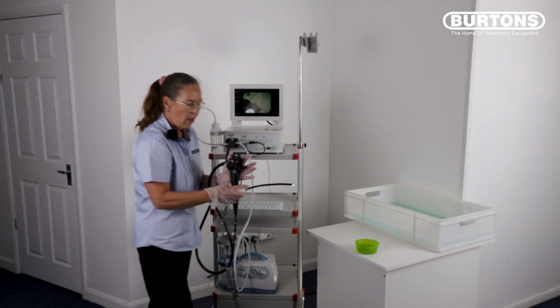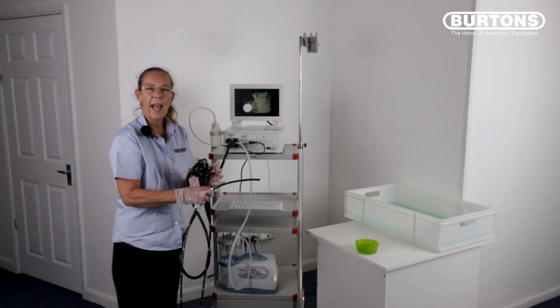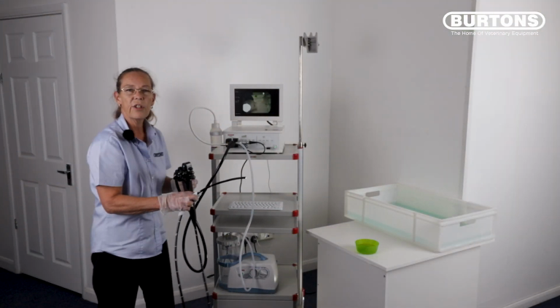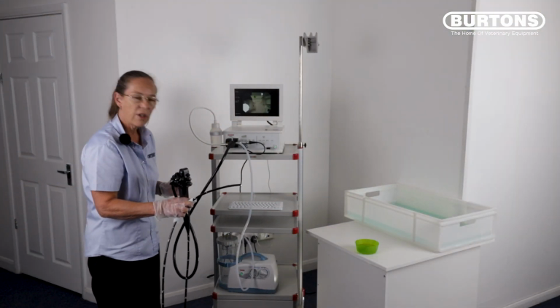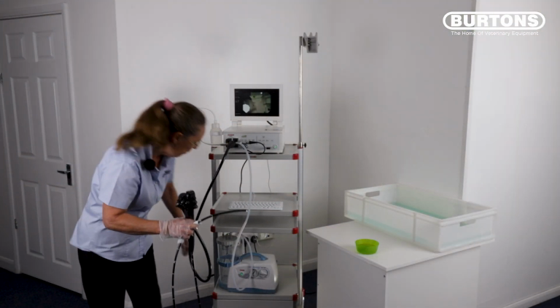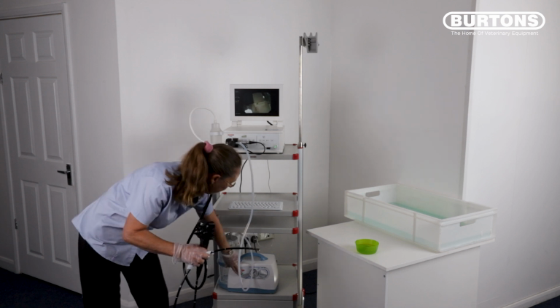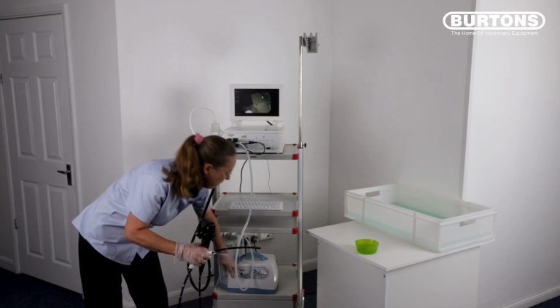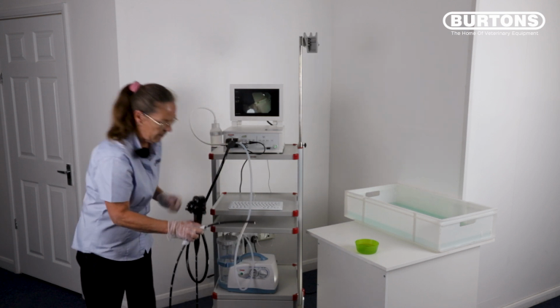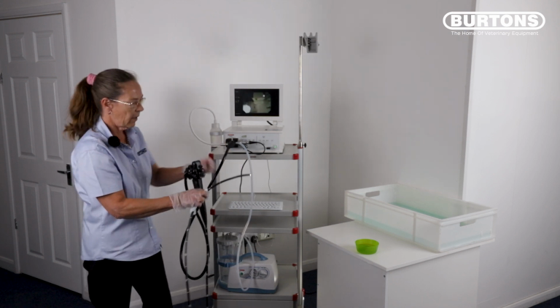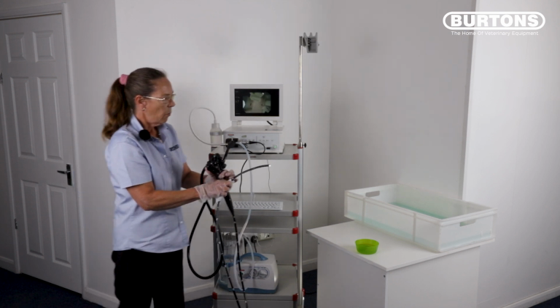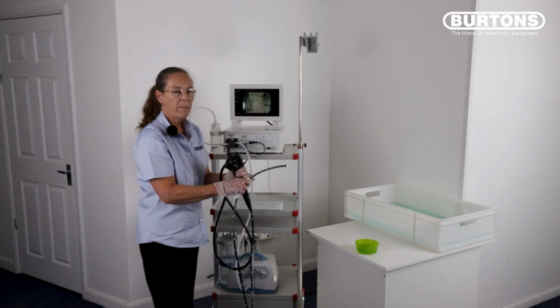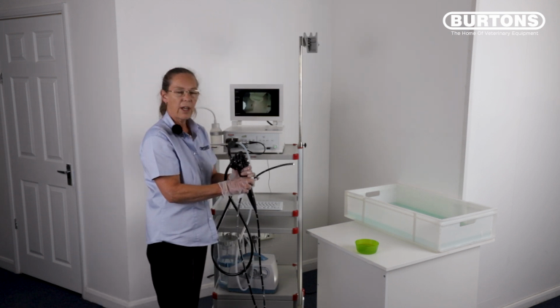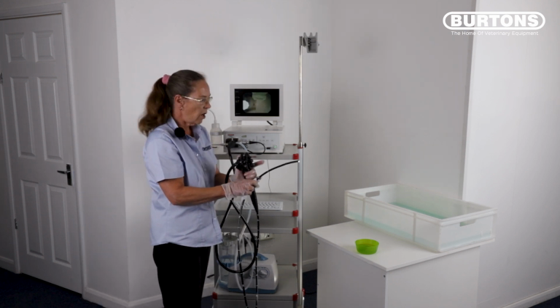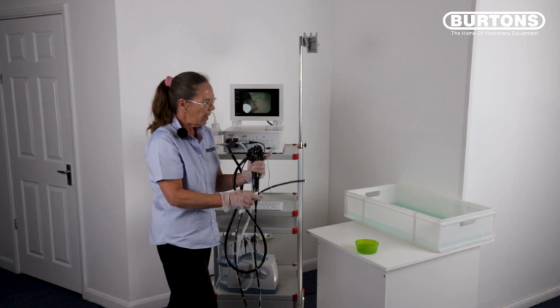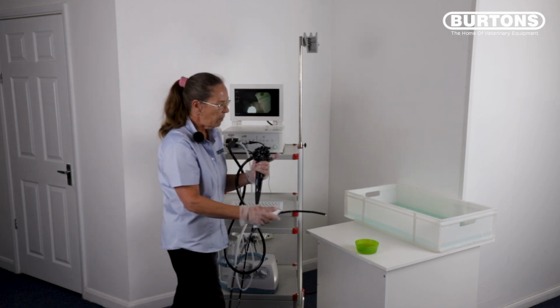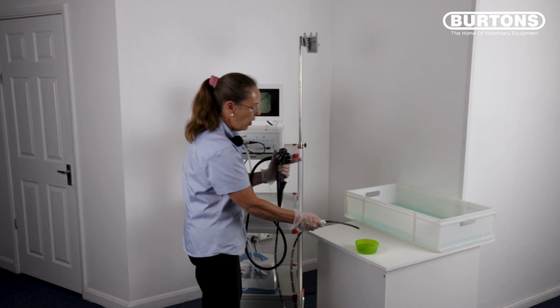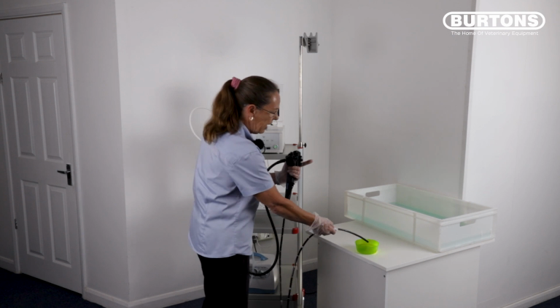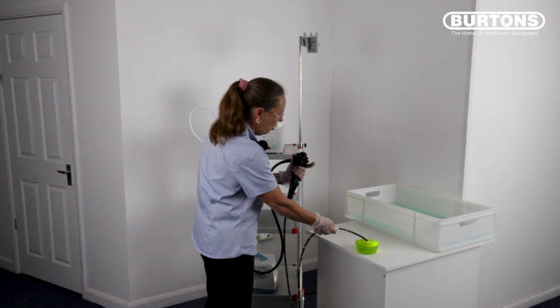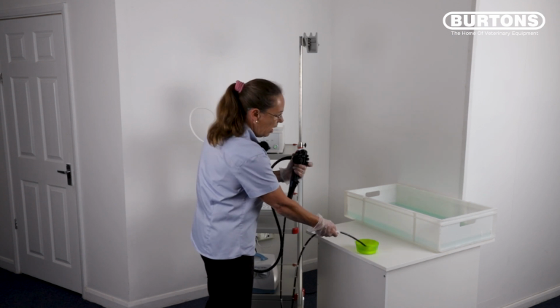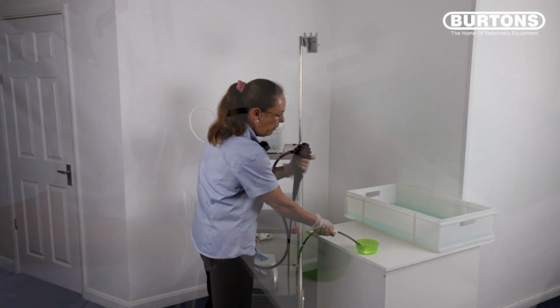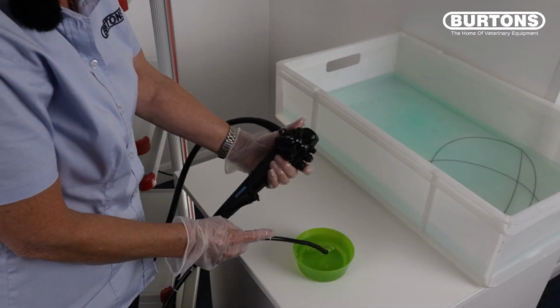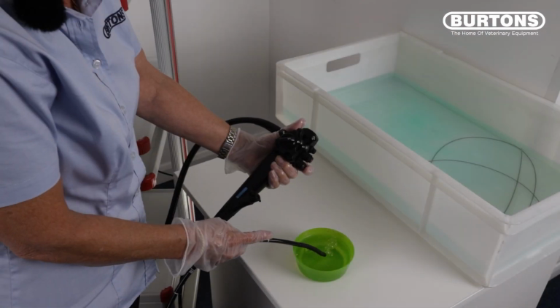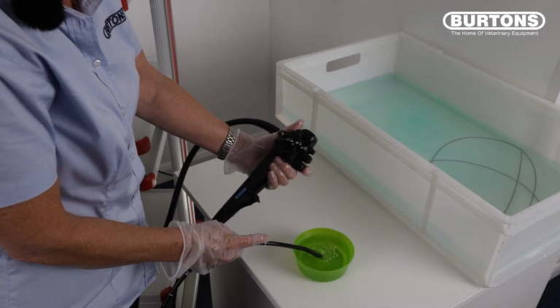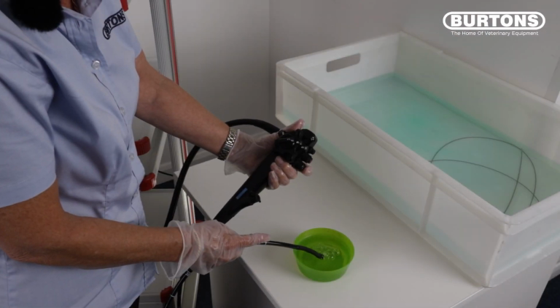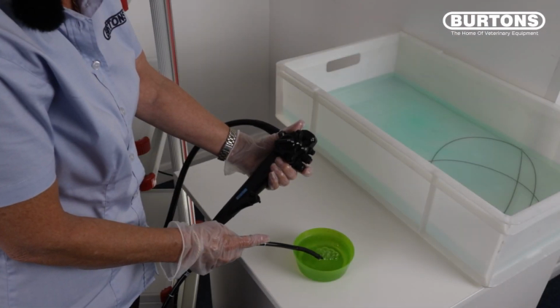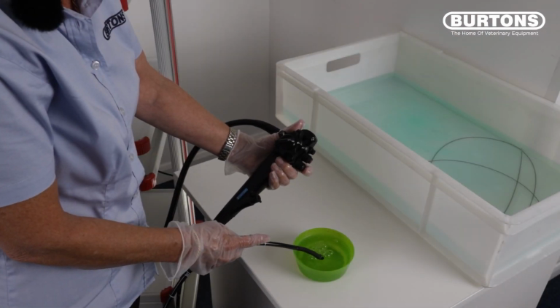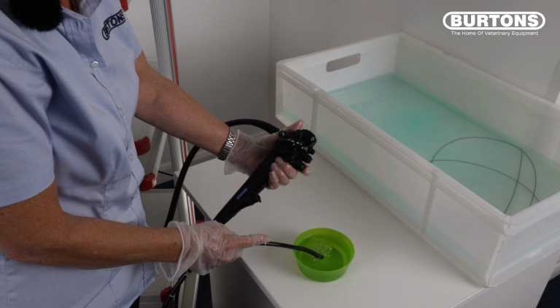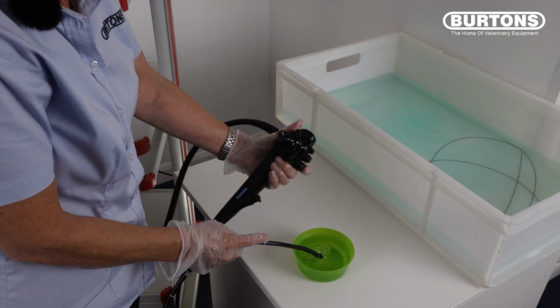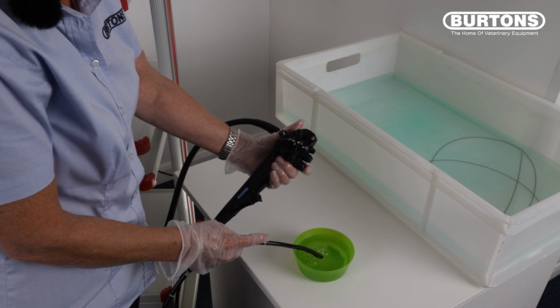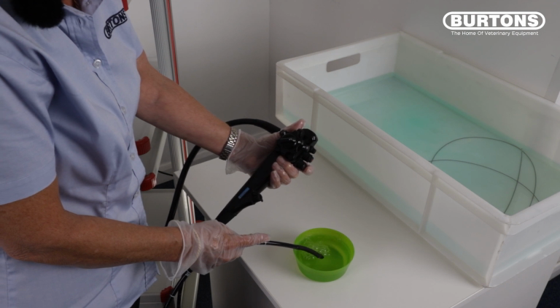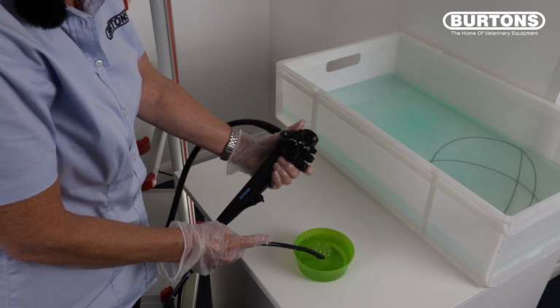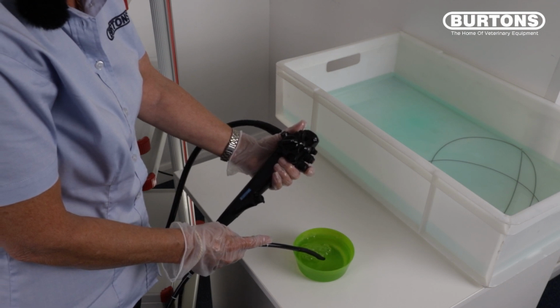You can now turn your suction unit off. With the pump still turned on, place the tip of the scope into clean water, cover the blue button and ensure you have a steady stream of air running through the scope.